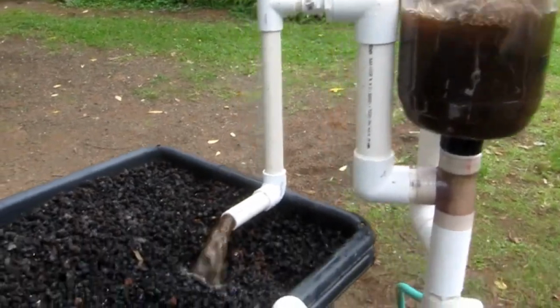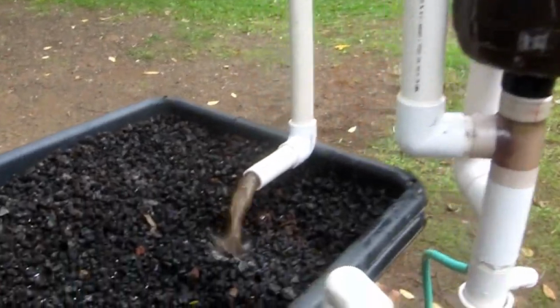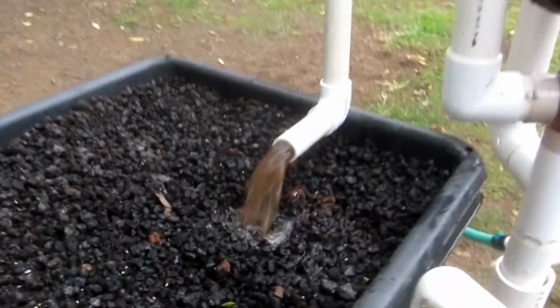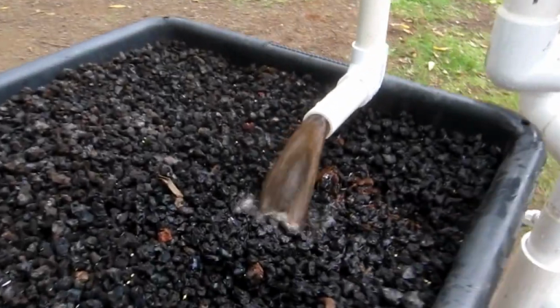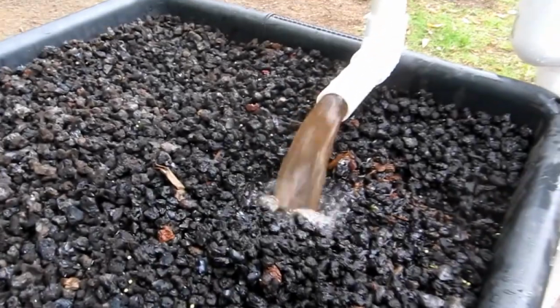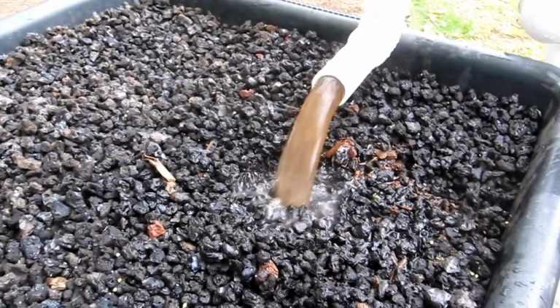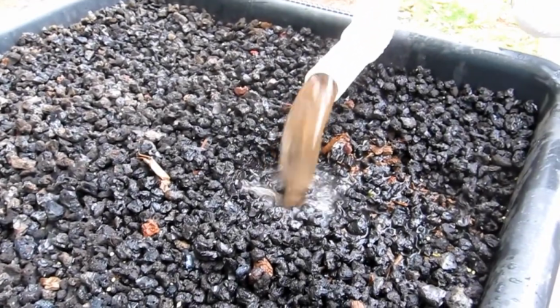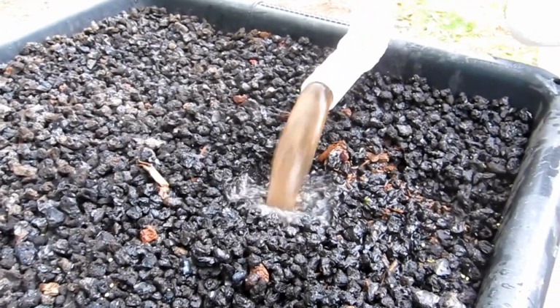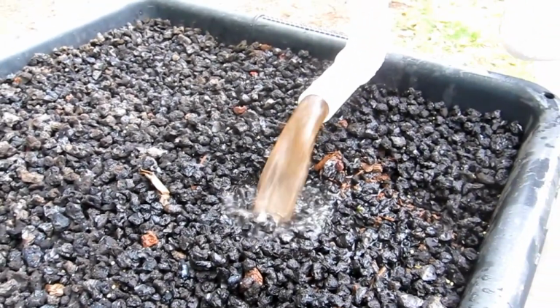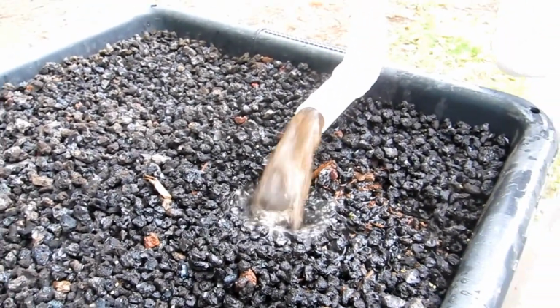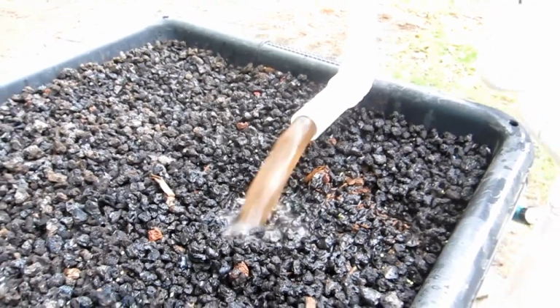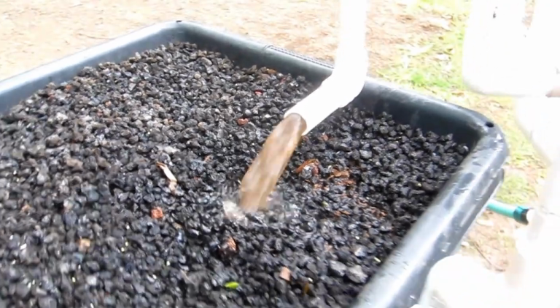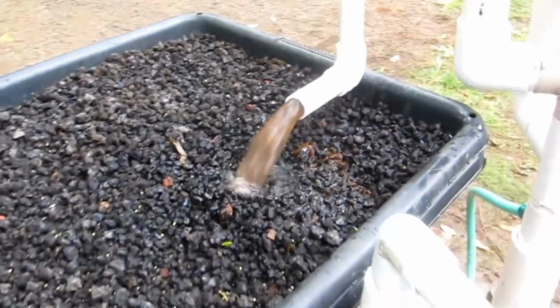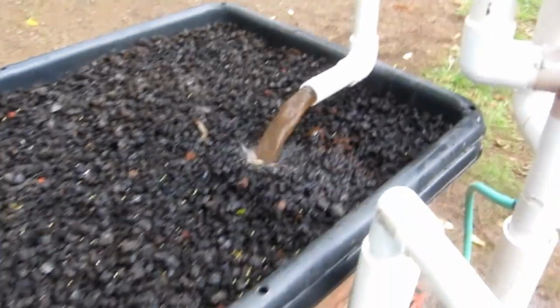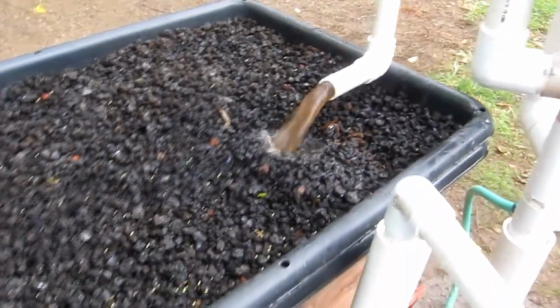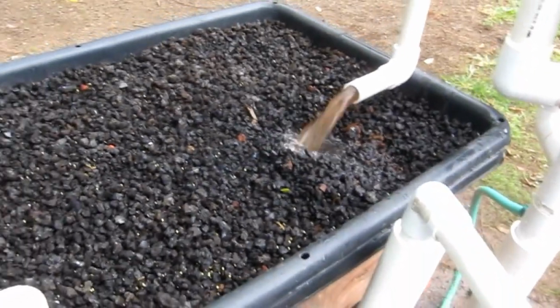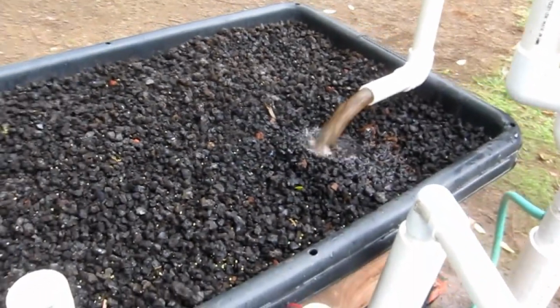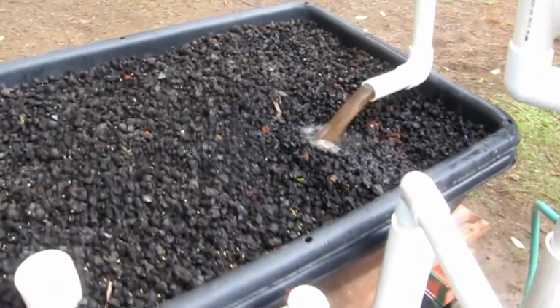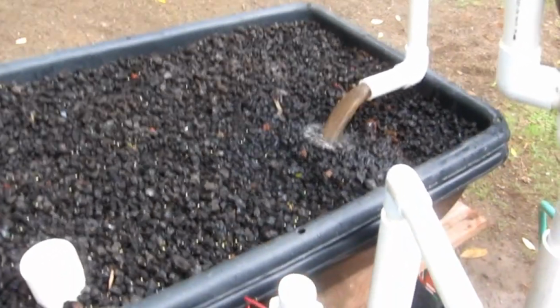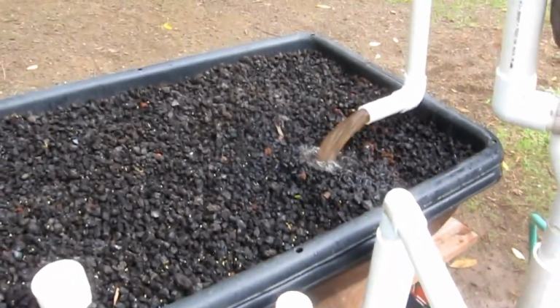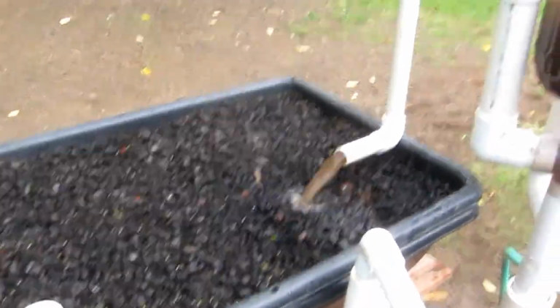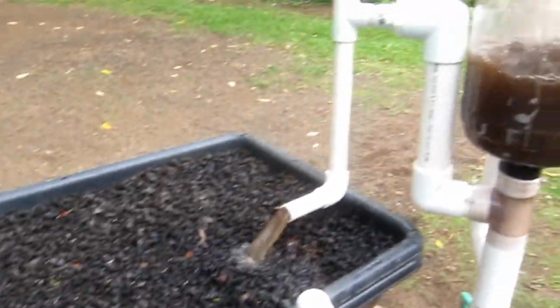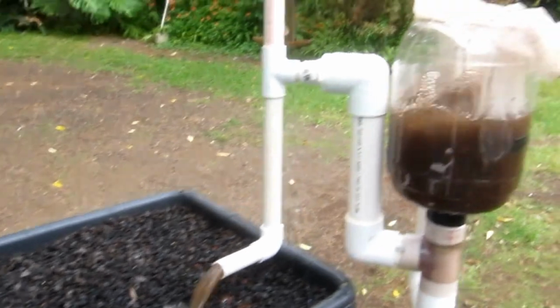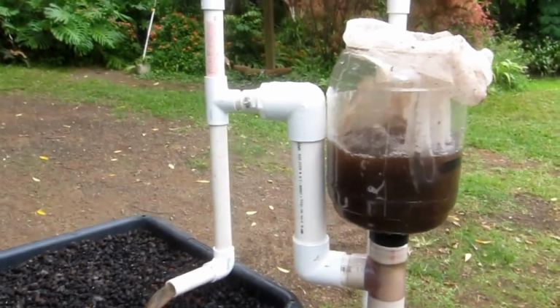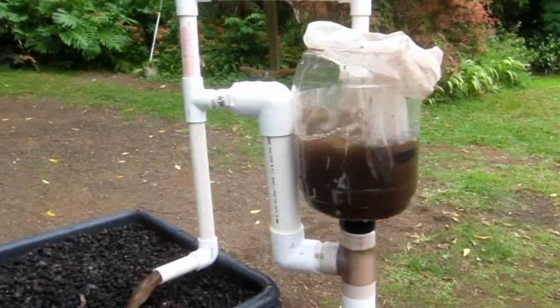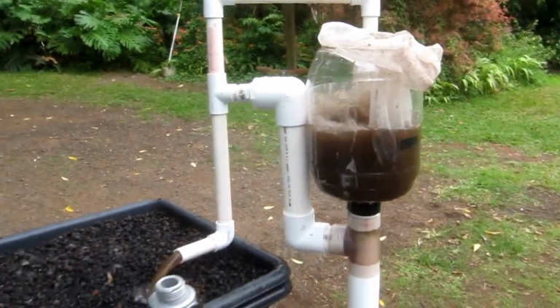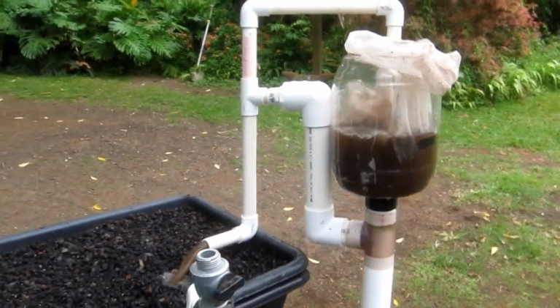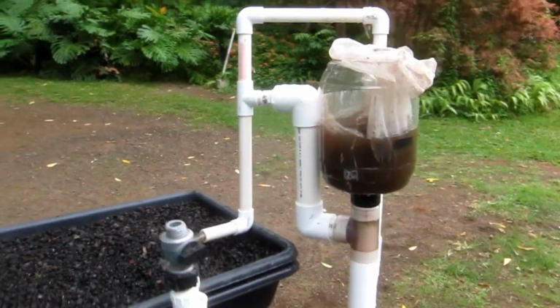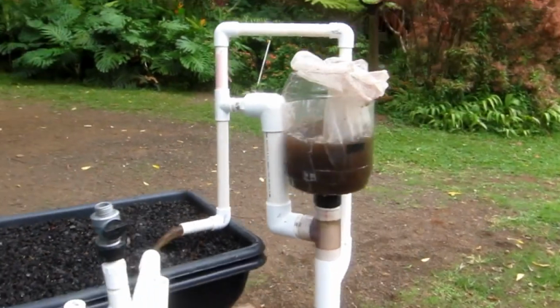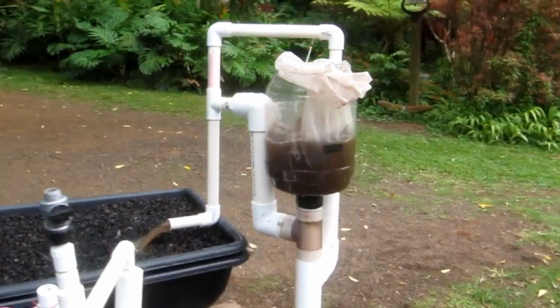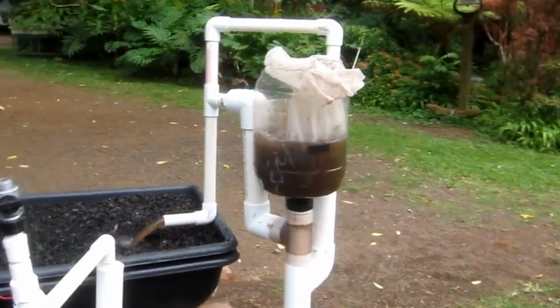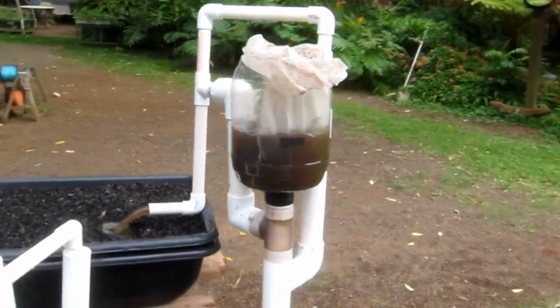Now you can see we're getting a siphon. My rich worm tea water extract is heading out into the cinder bed, which would normally be planted. This one now is going to go down to the bottom.